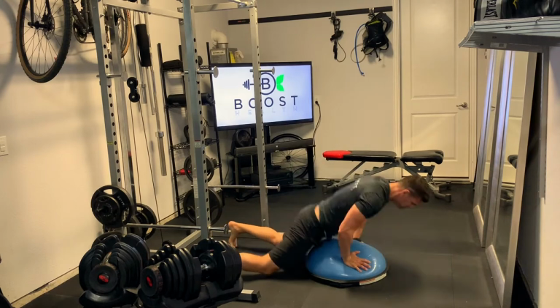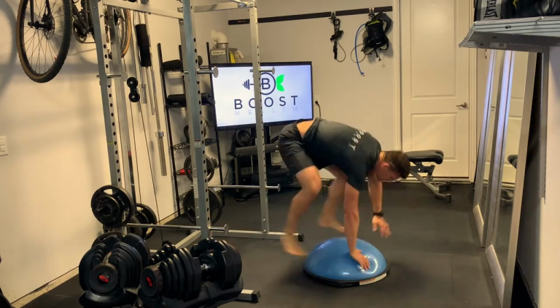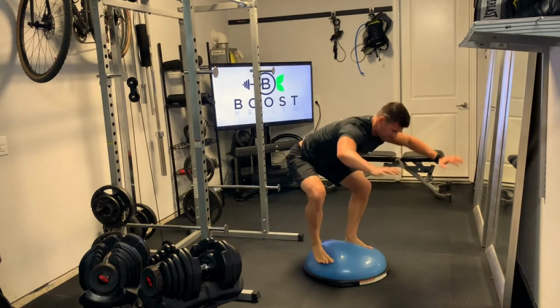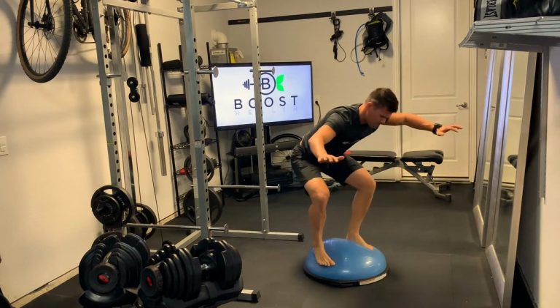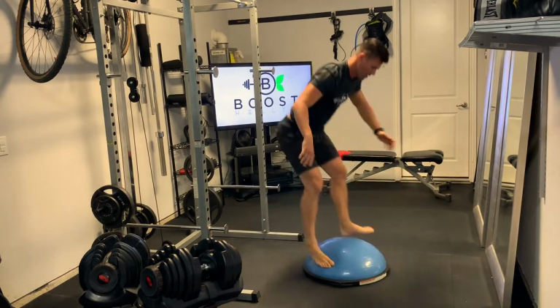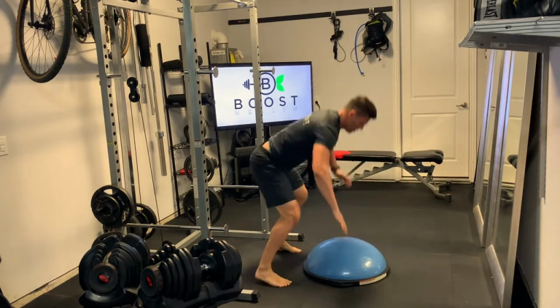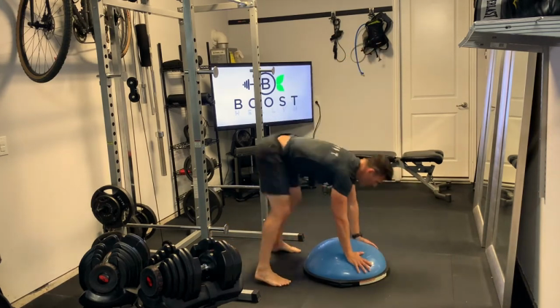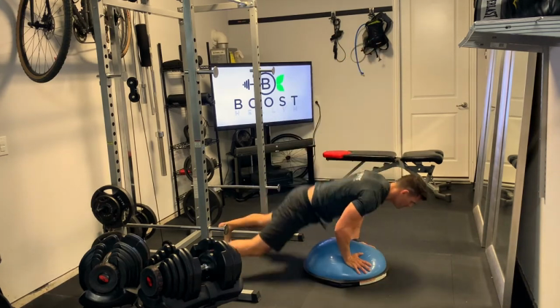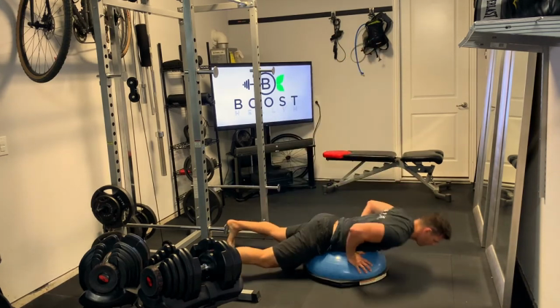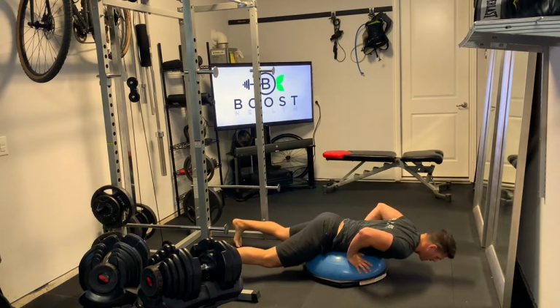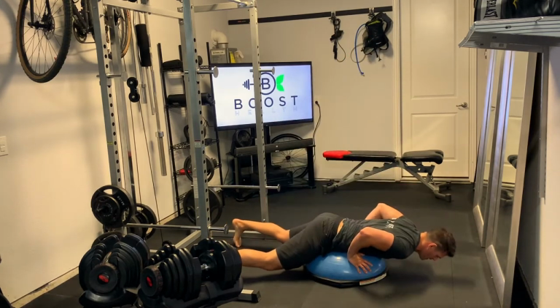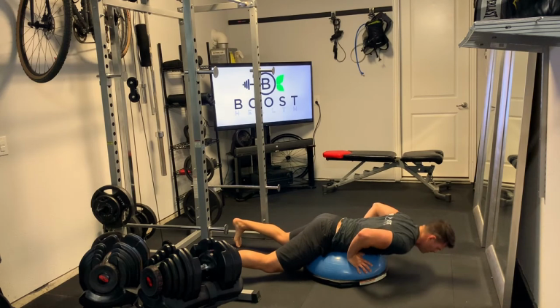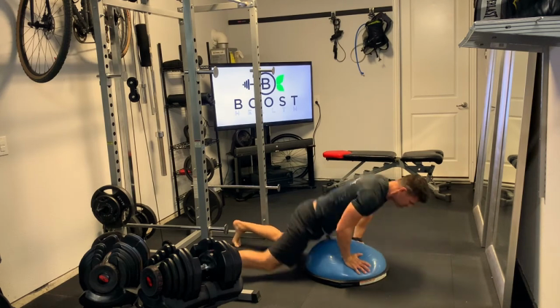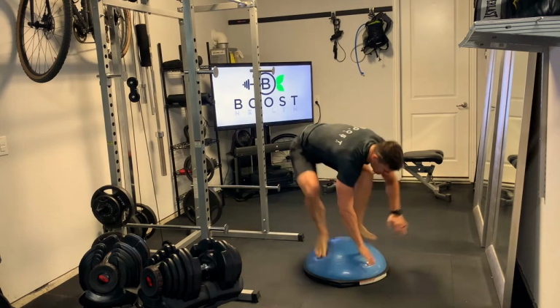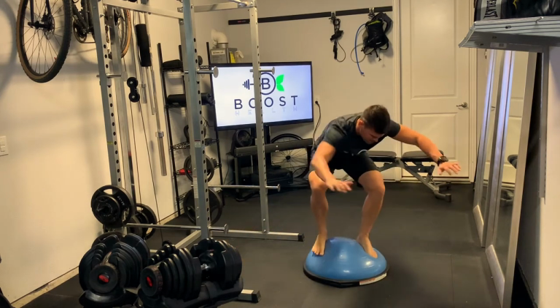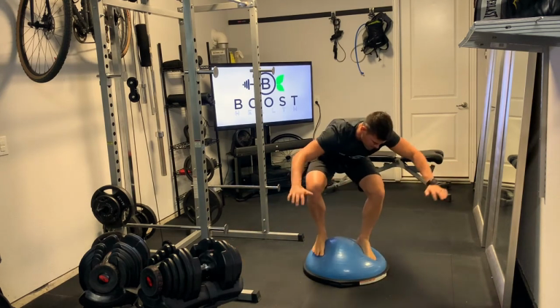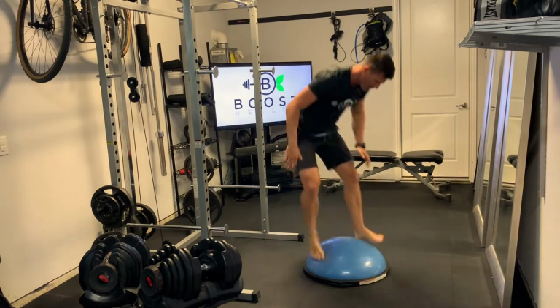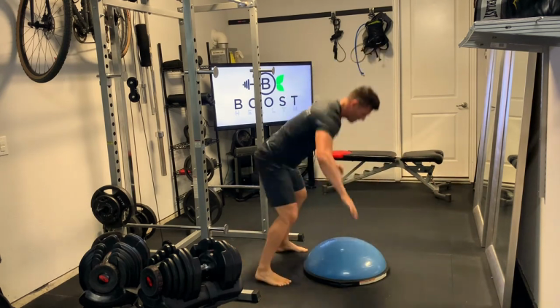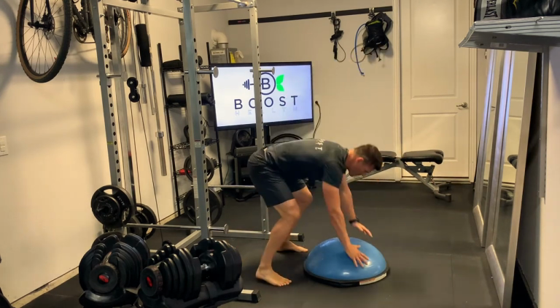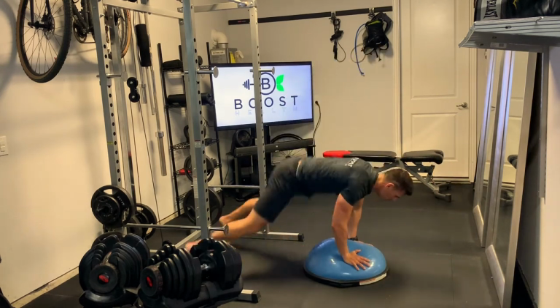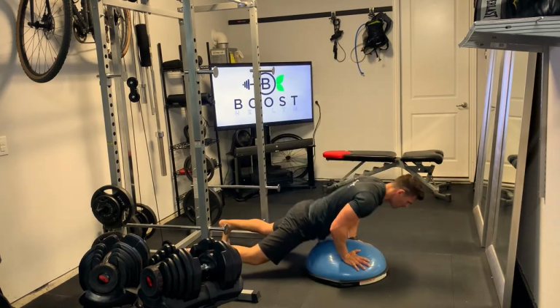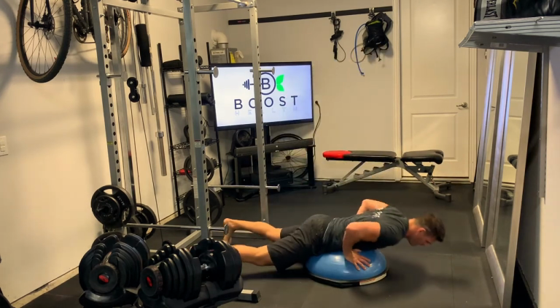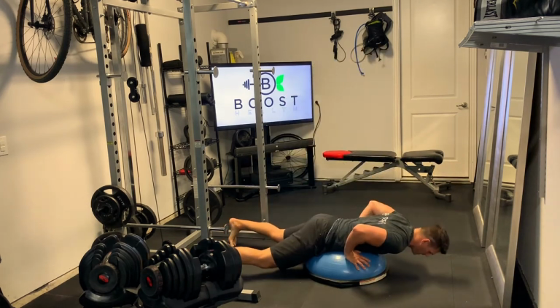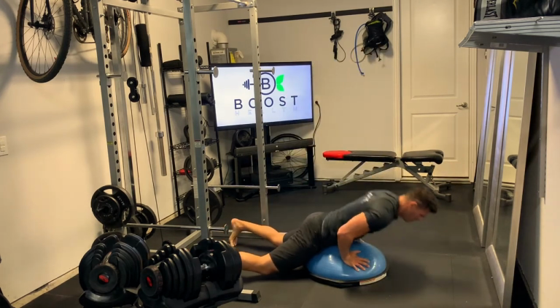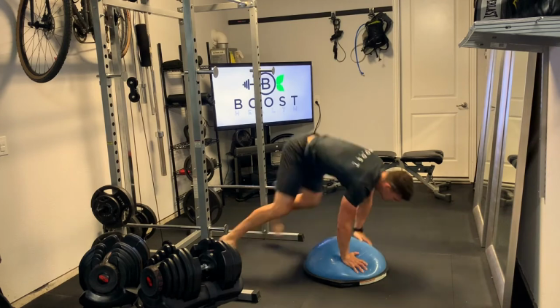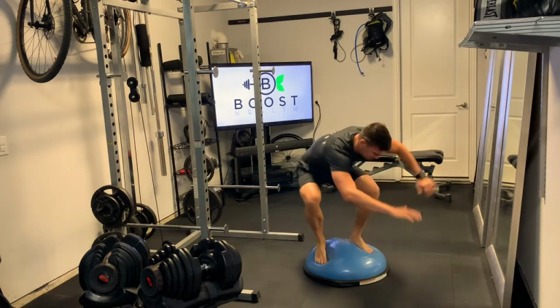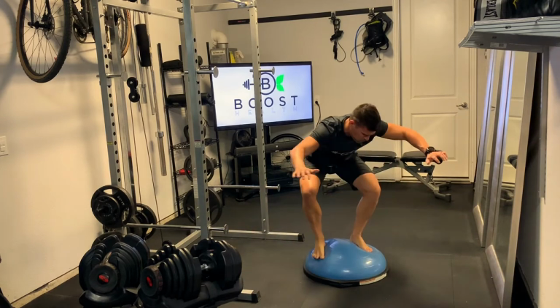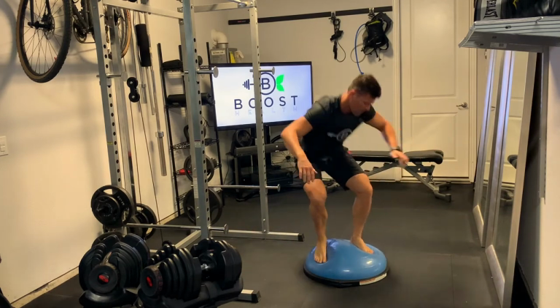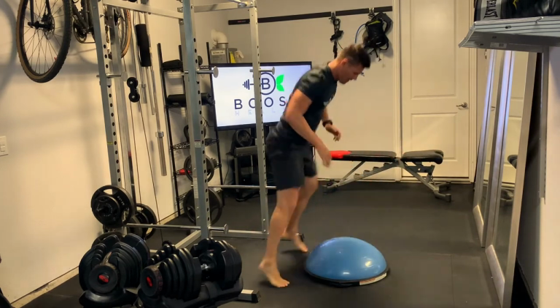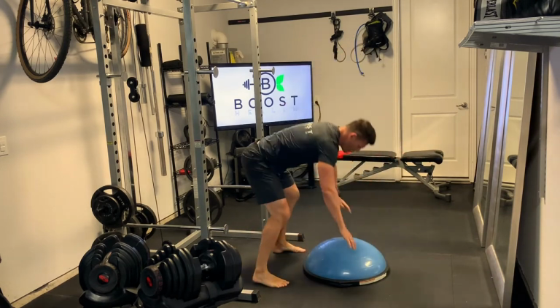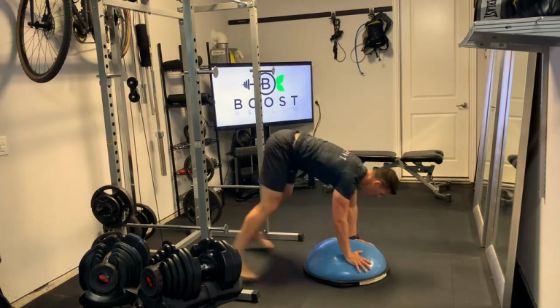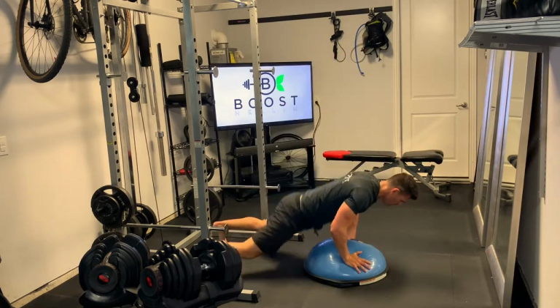Just going to have your abdomen resting on the BOSU ball, somewhere around your navel in the middle of the BOSU, hands on the outsides. Then we're going to explosively press up, kick the feet underneath, and stabilize.